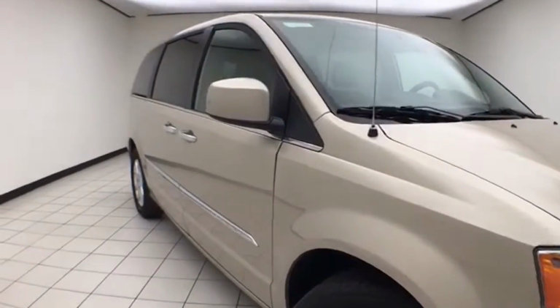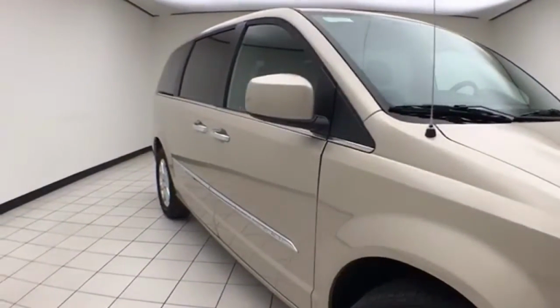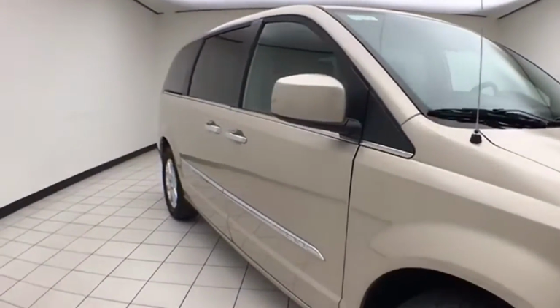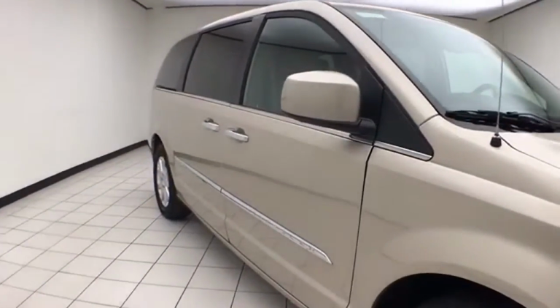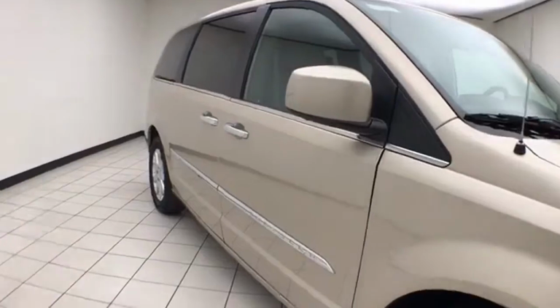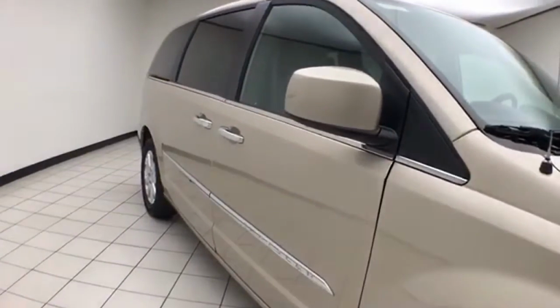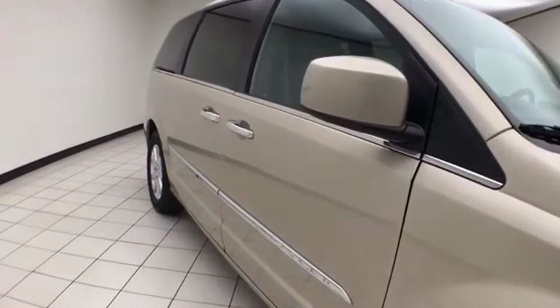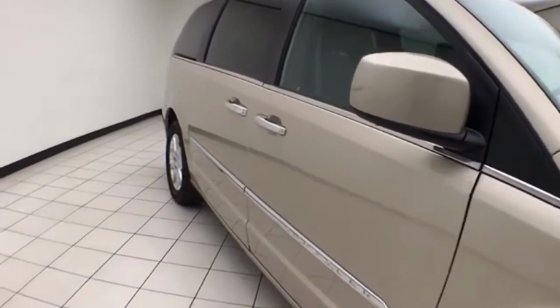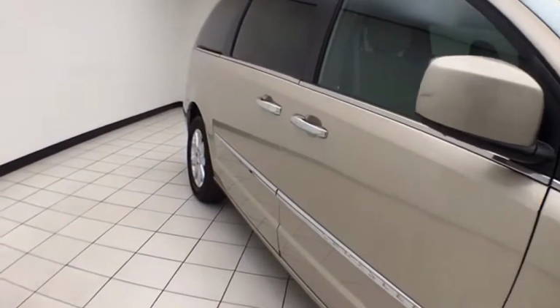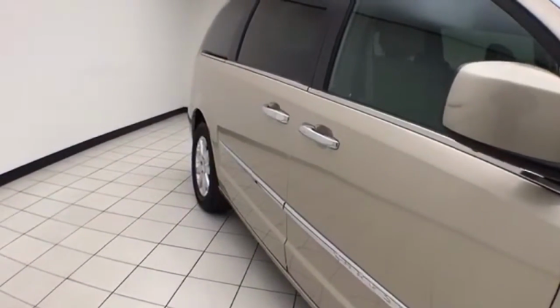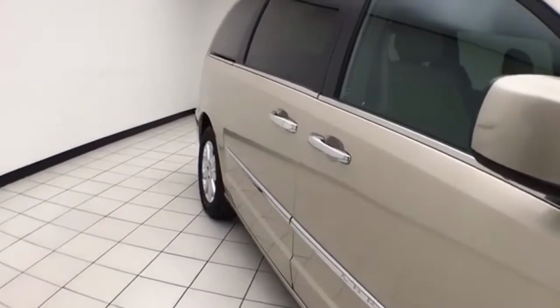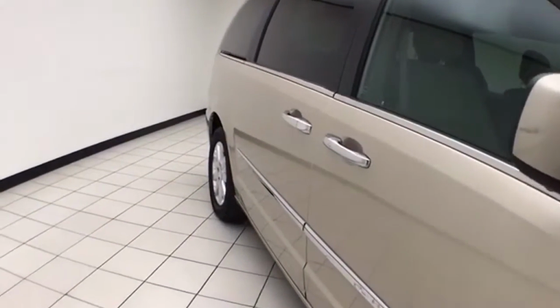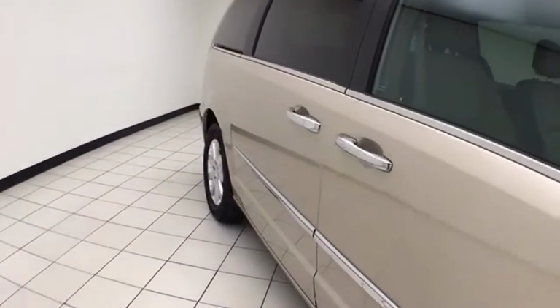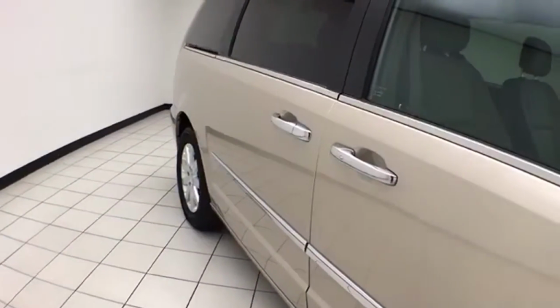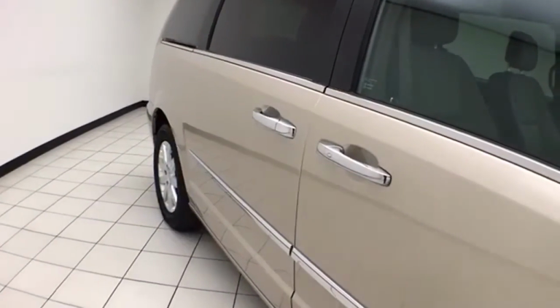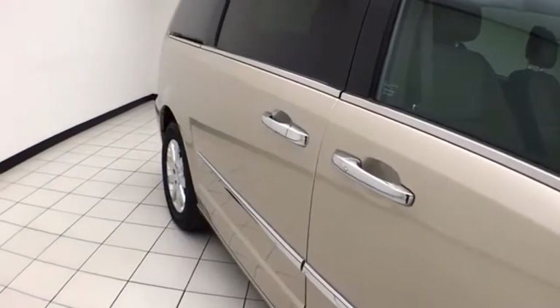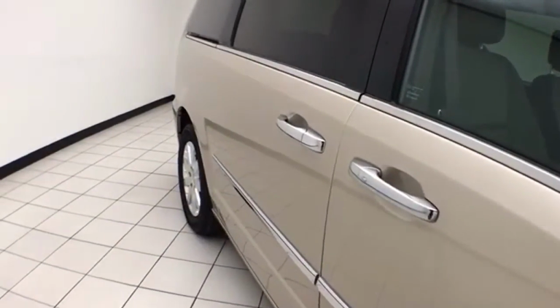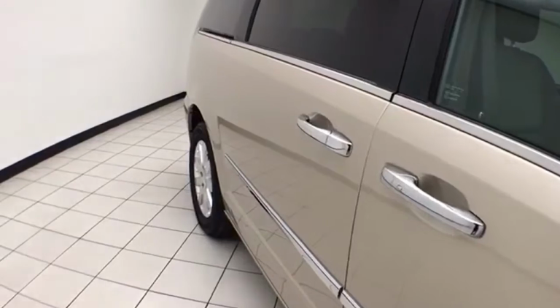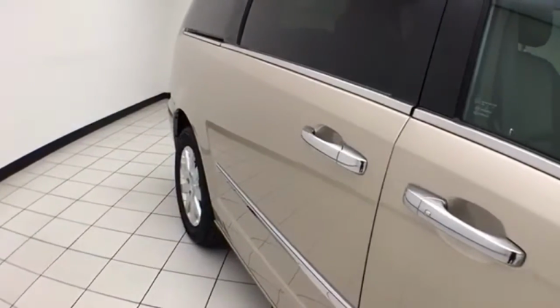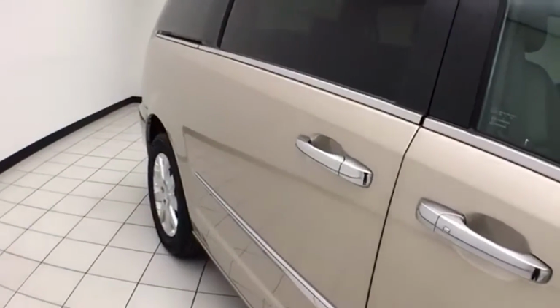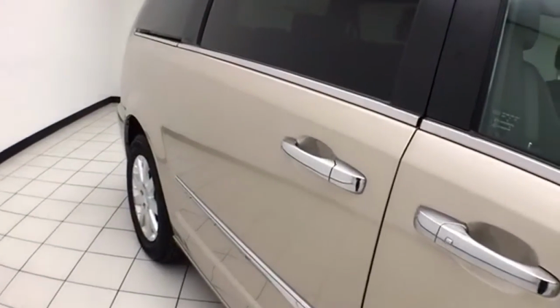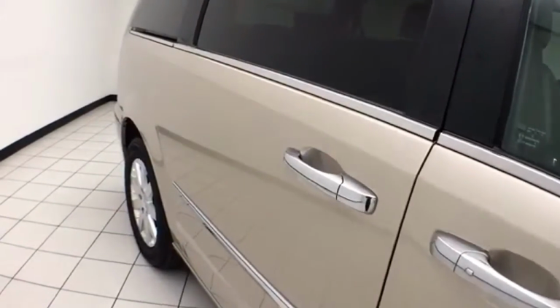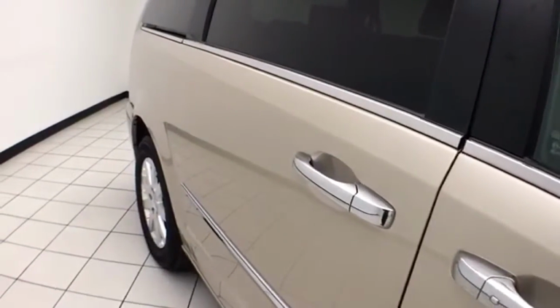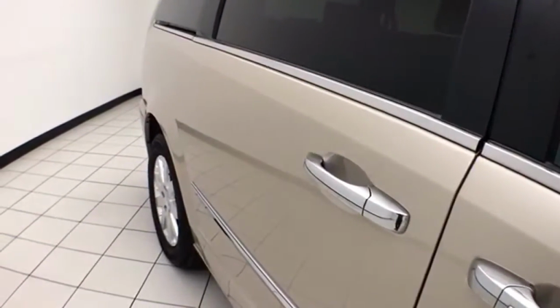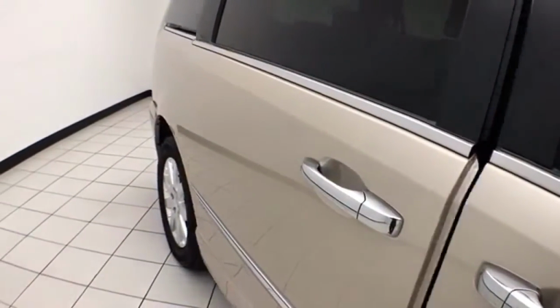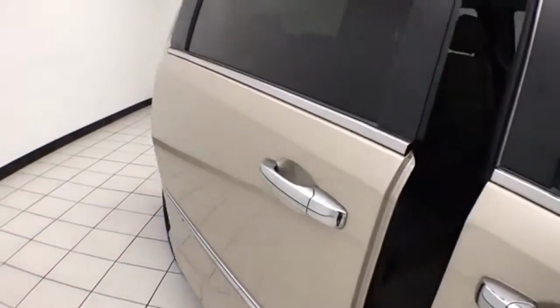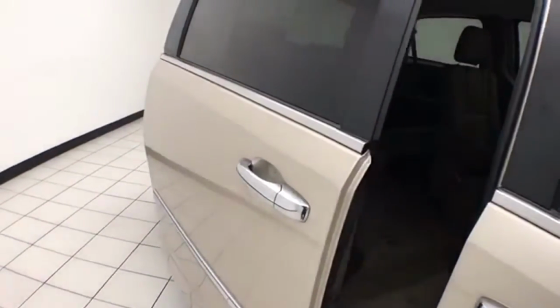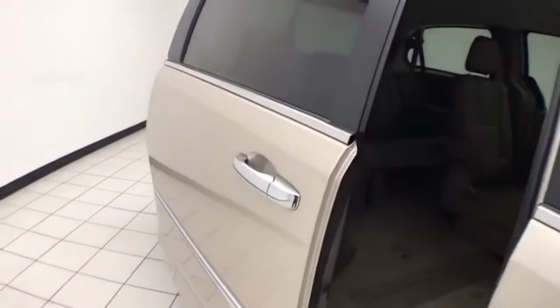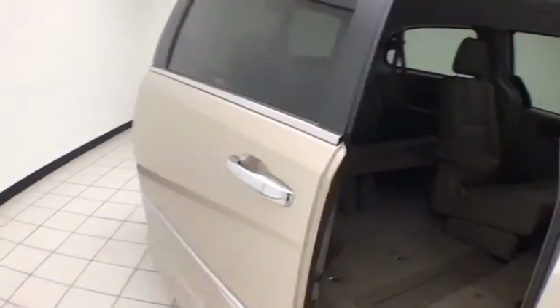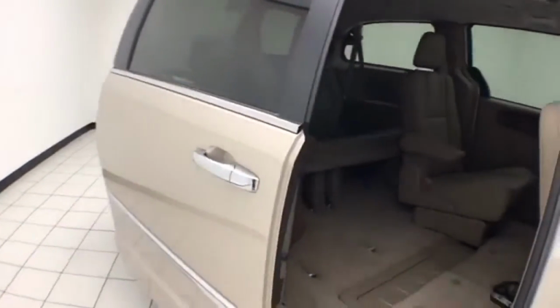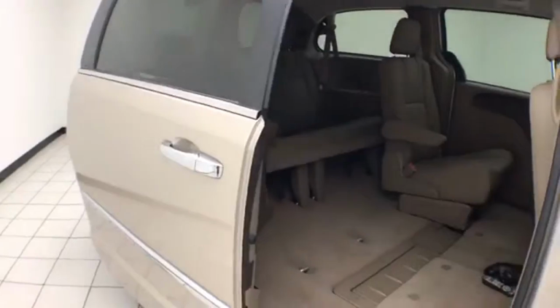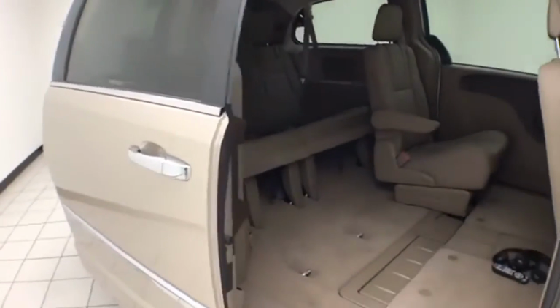To be Chrysler Group Certified, a vehicle goes through a very strict 125-point inspection, keeping you the balance of a 7-year, 100,000-mile powertrain warranty. Also receiving an additional 3-month, 3,000-mile maximum care coverage.